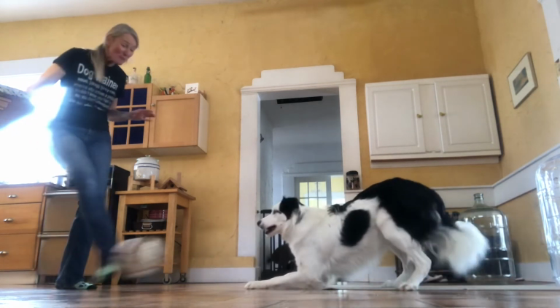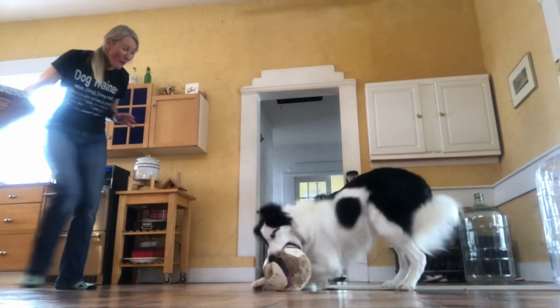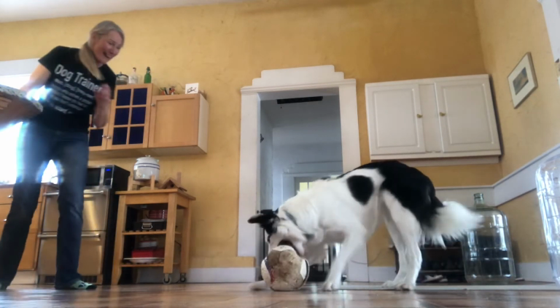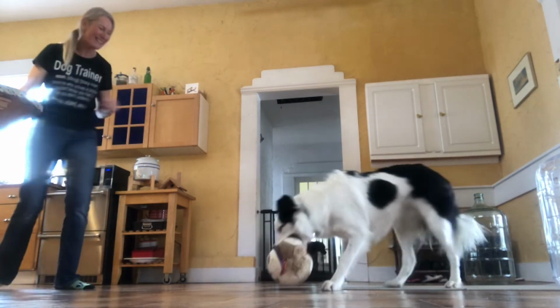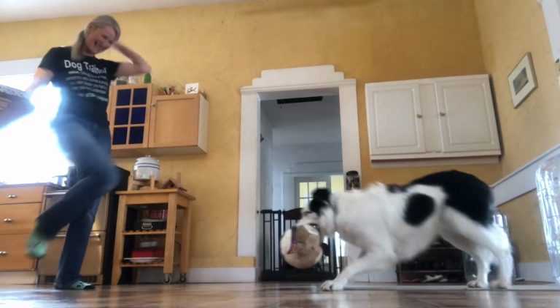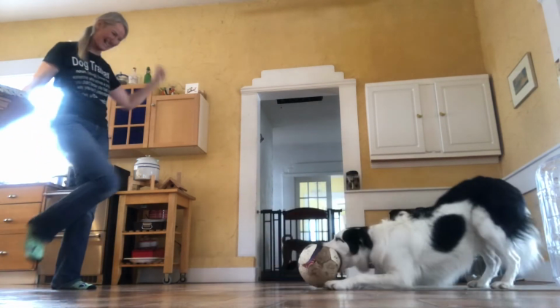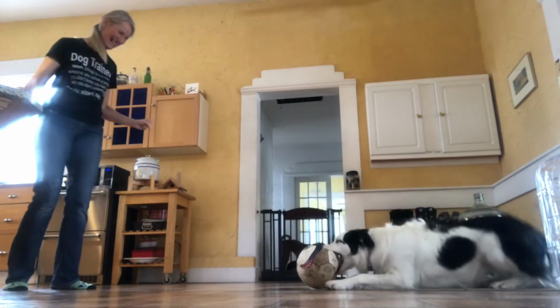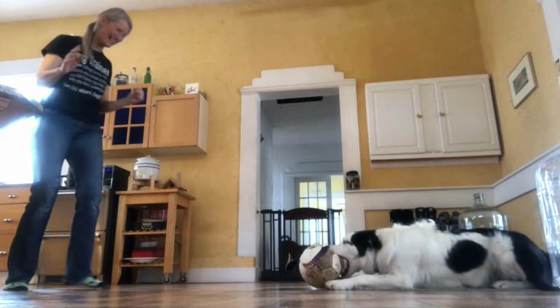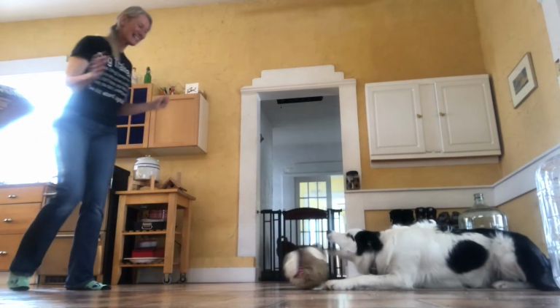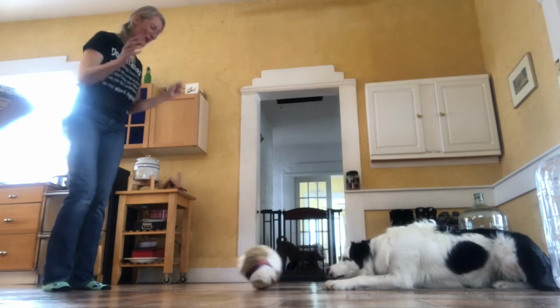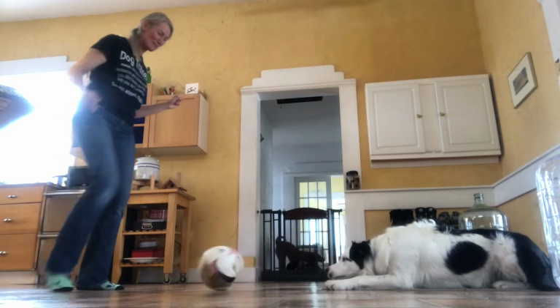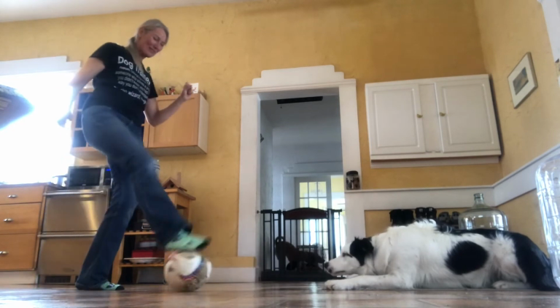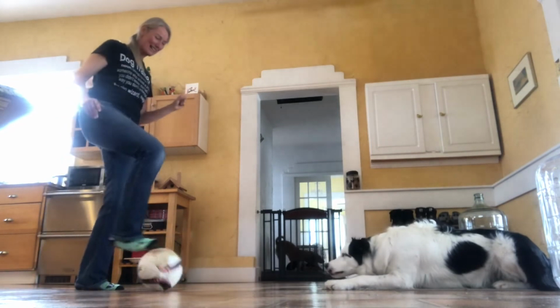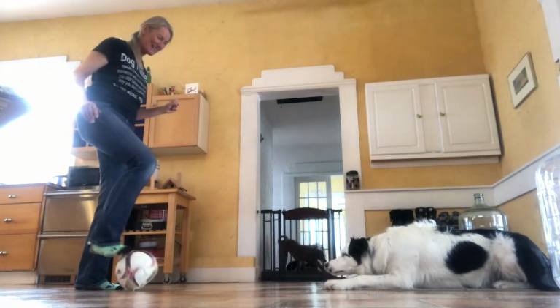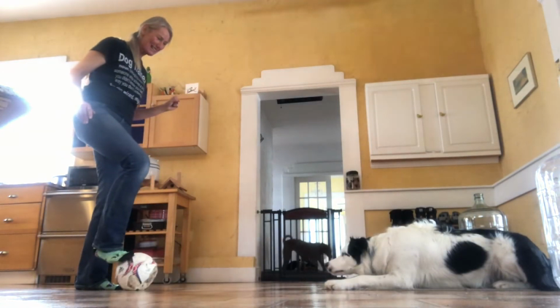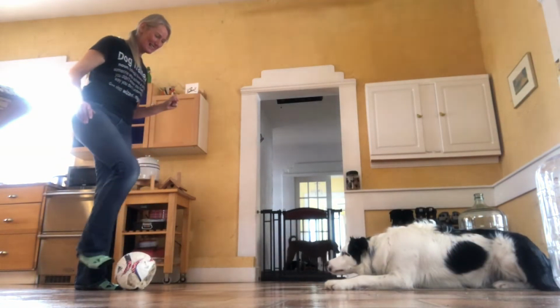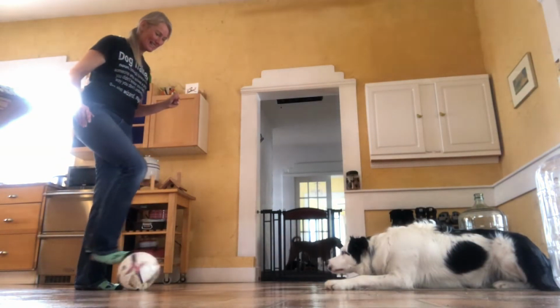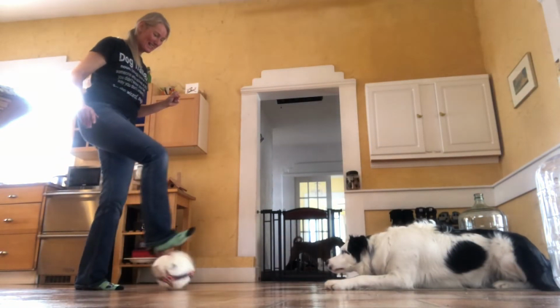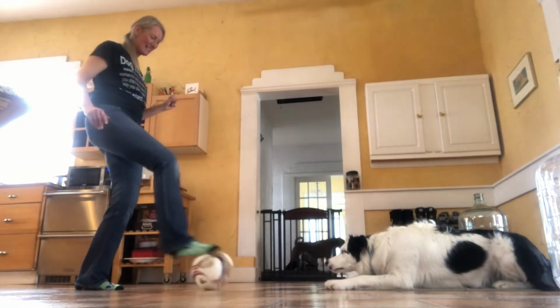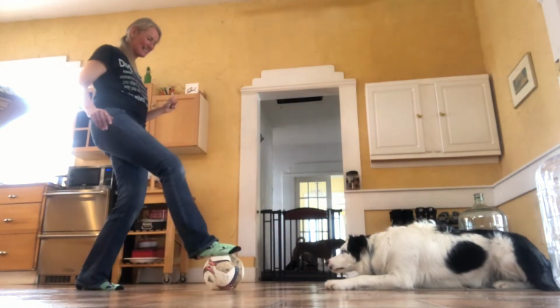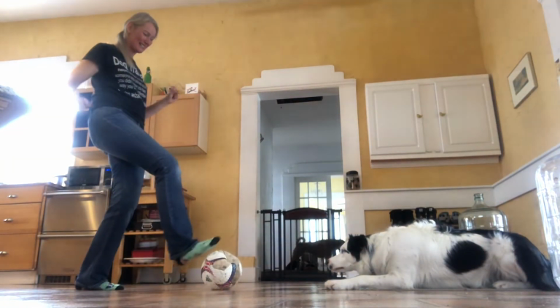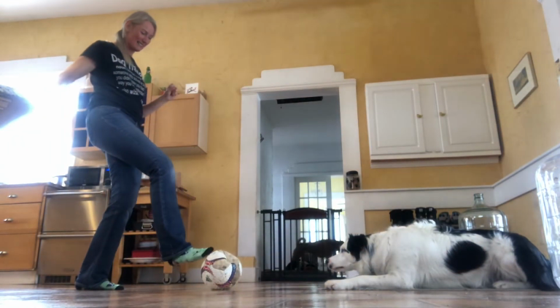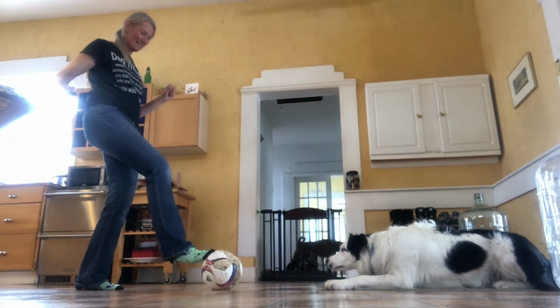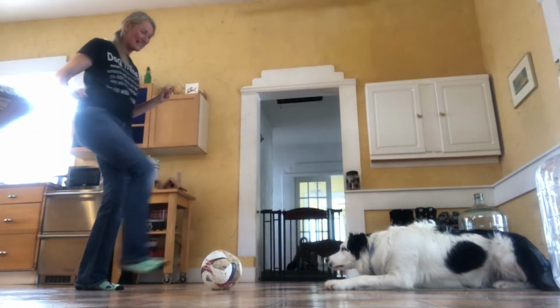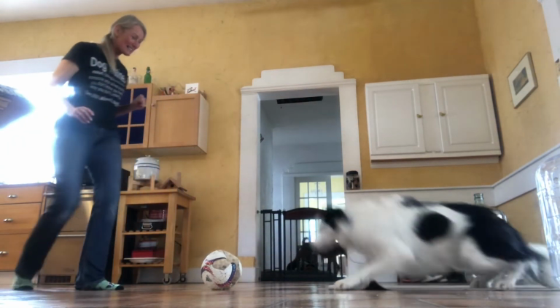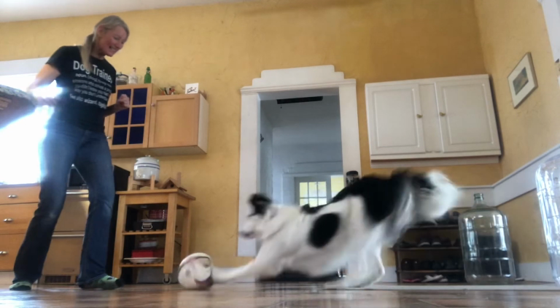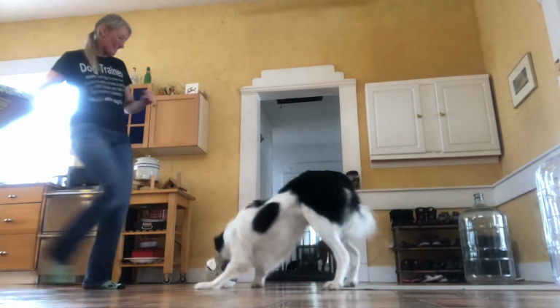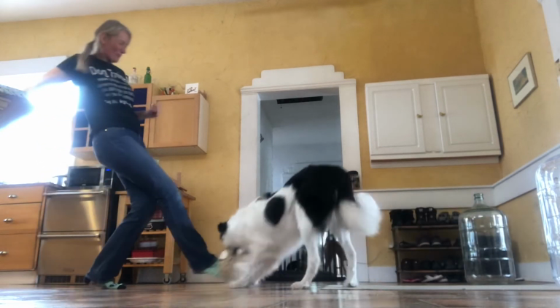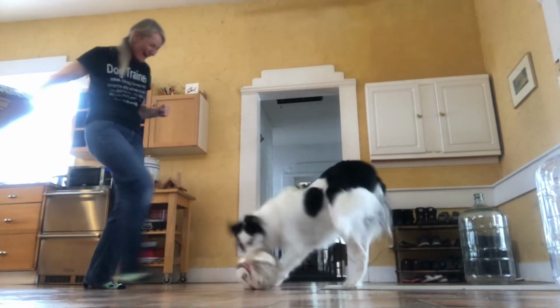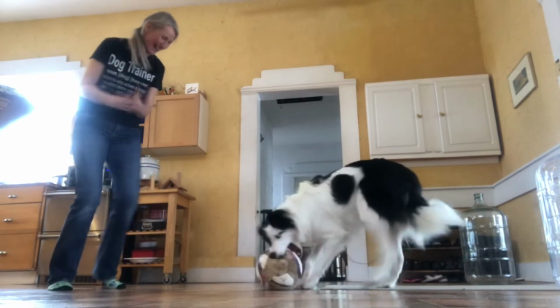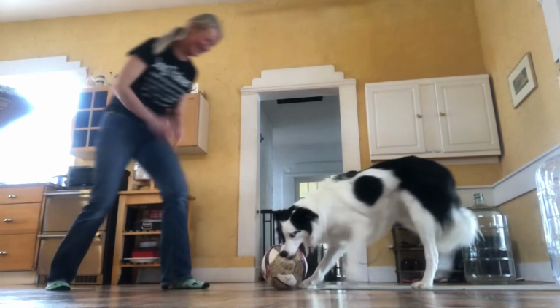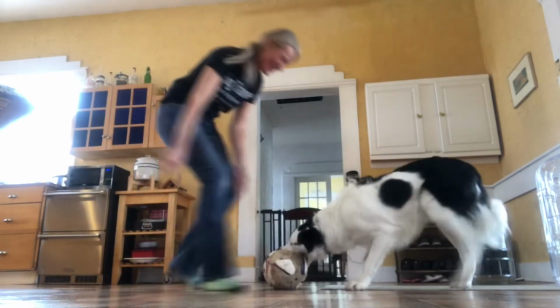Good boy! He kicked it! This is awesome. Ready? Steady. Kick it! Yes, good boy! Sweet!